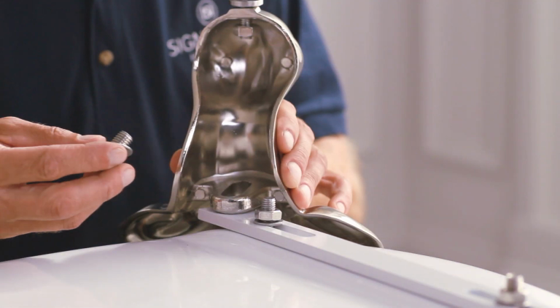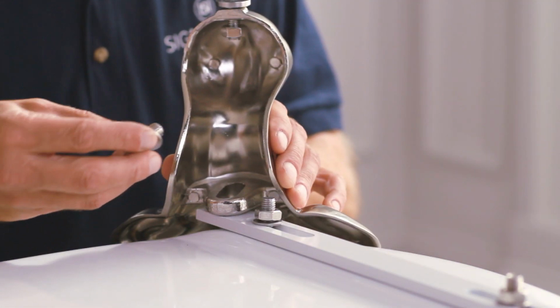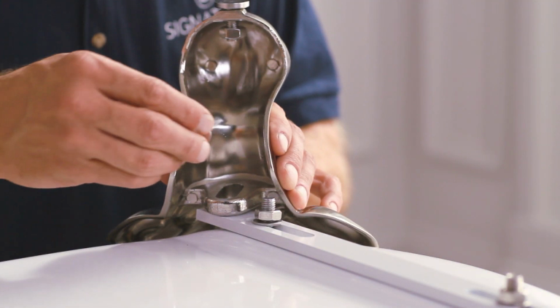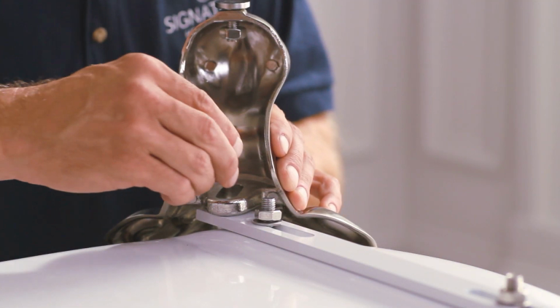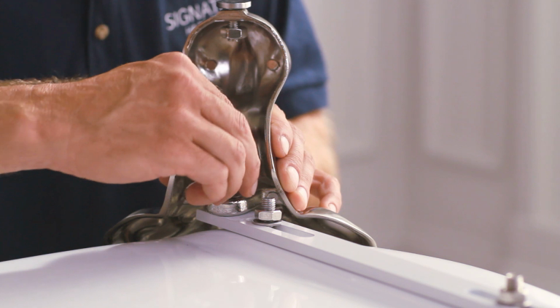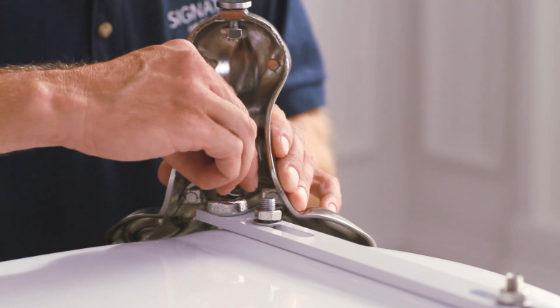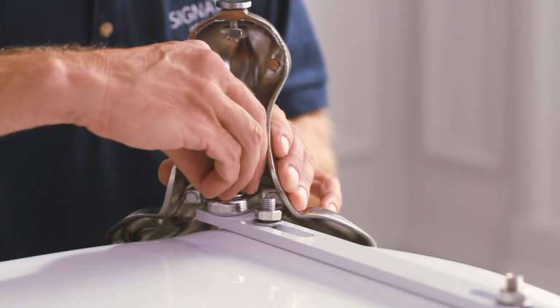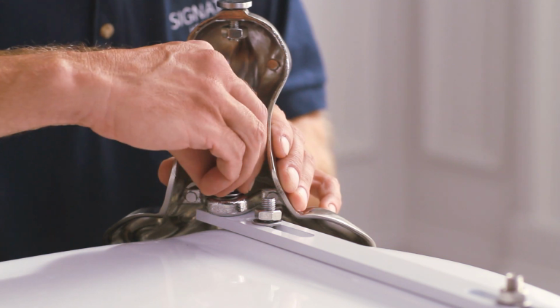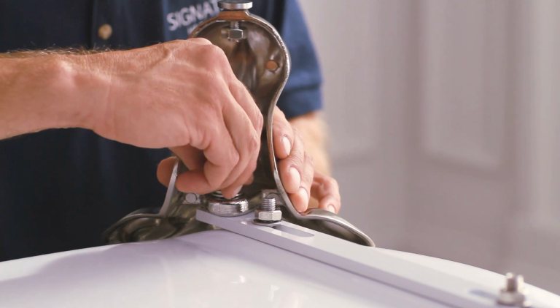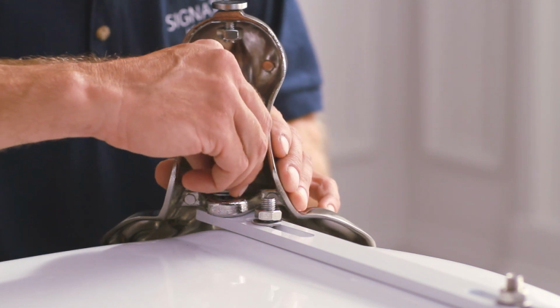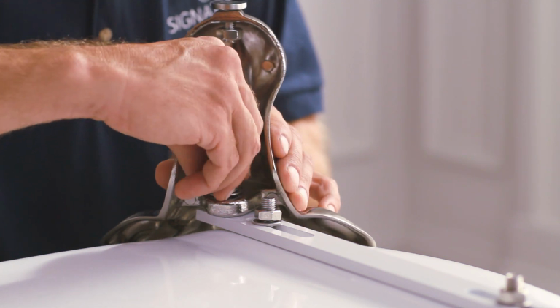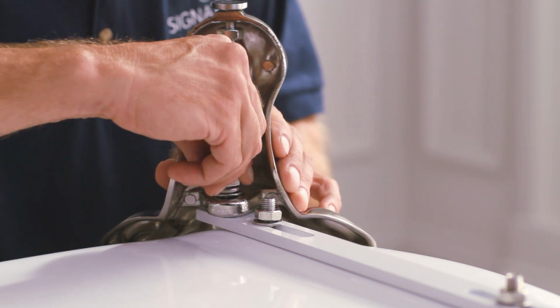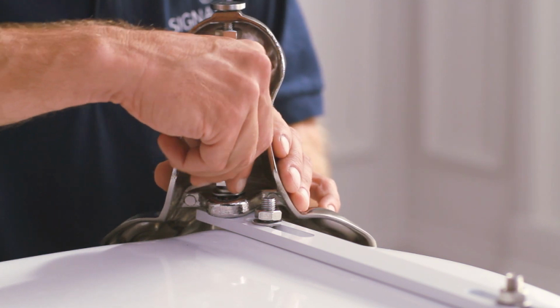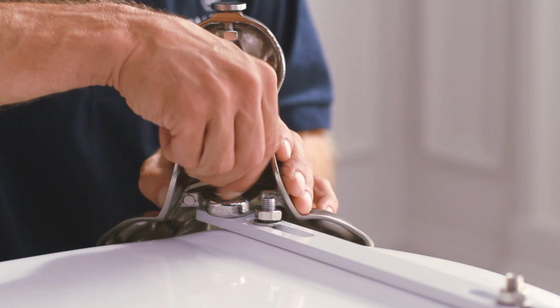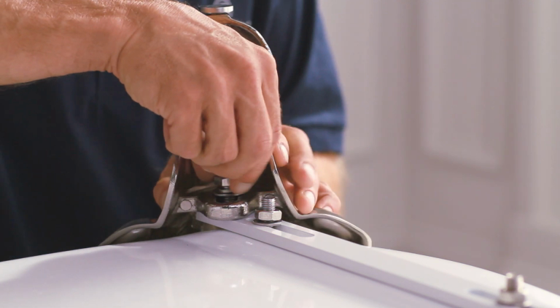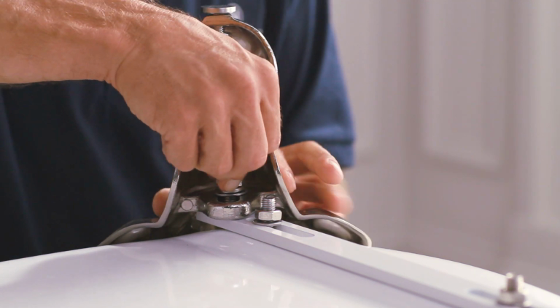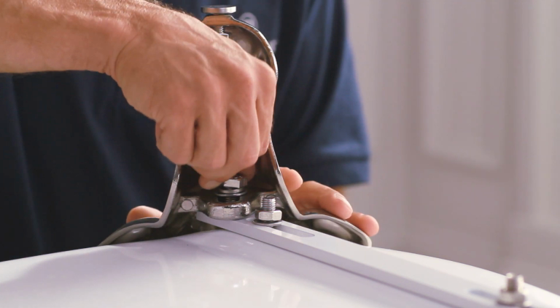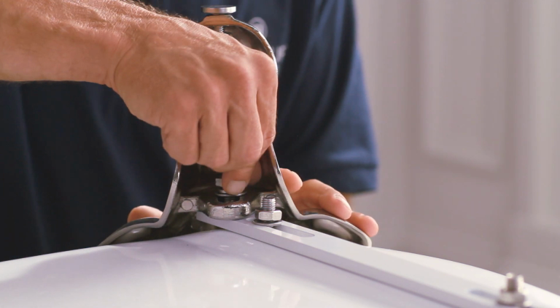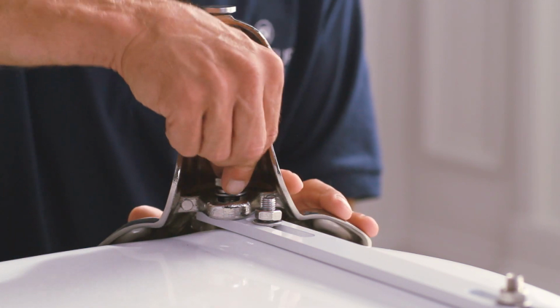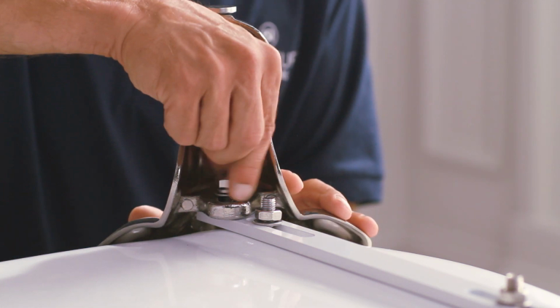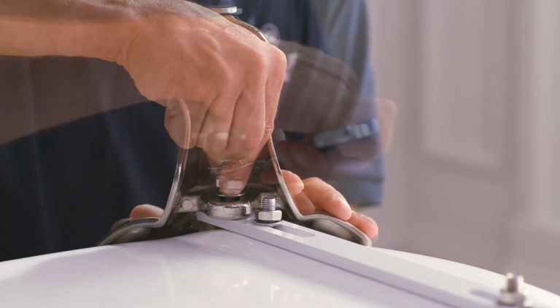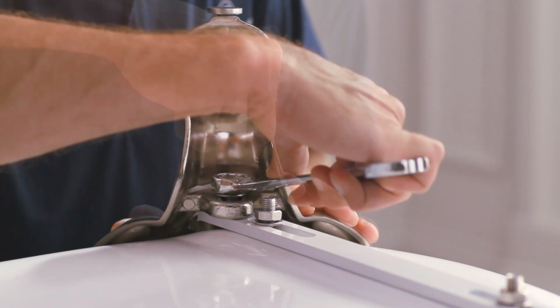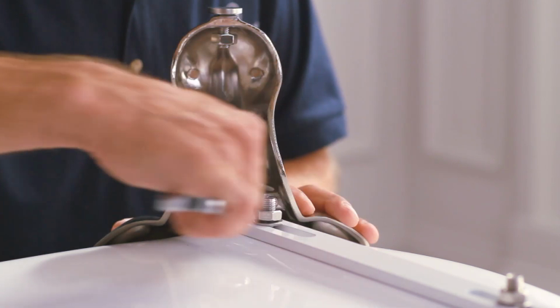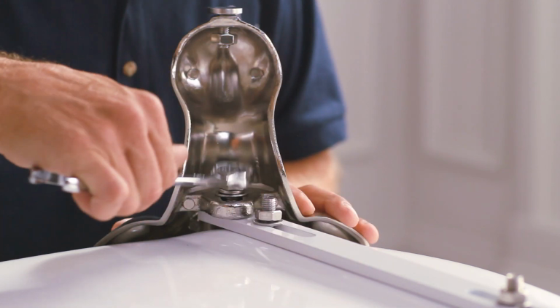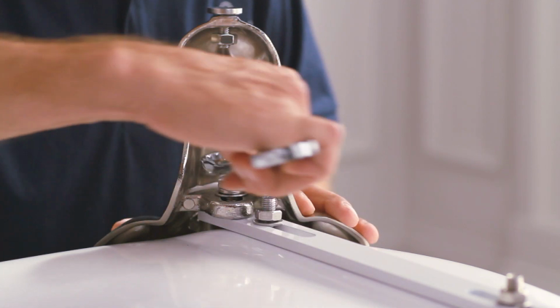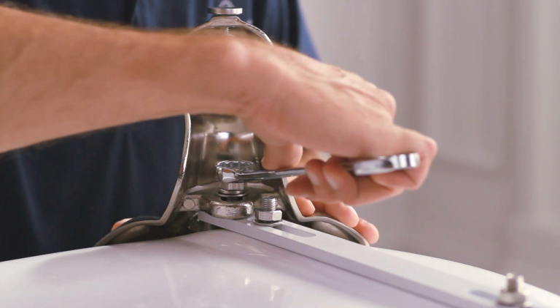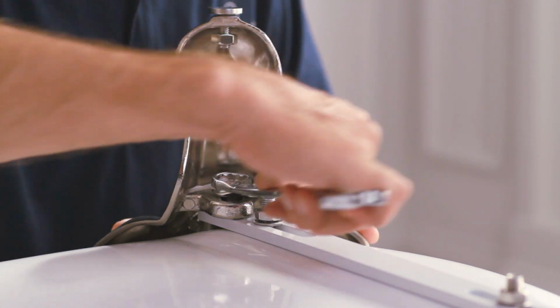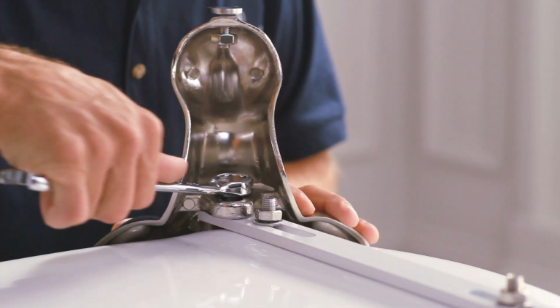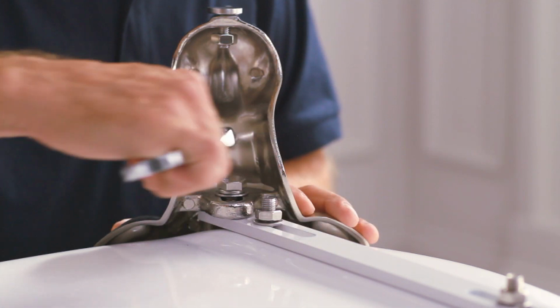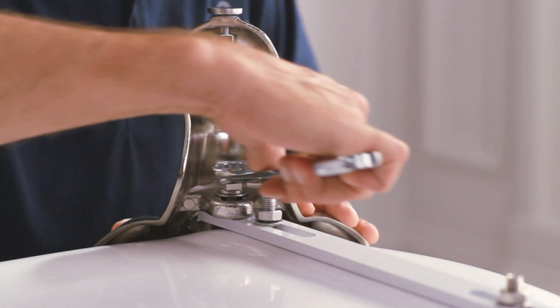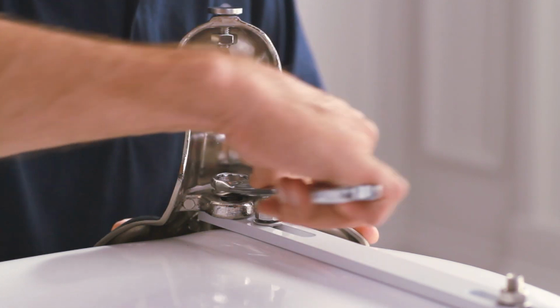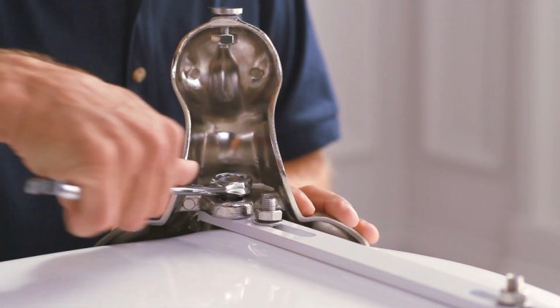Fit the feet onto the bar and tub. It is normal to have a very small gap between the foot and the tub. Secure with the flat washer, locking washer, and bolt.